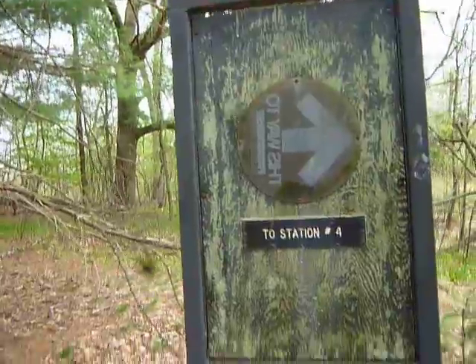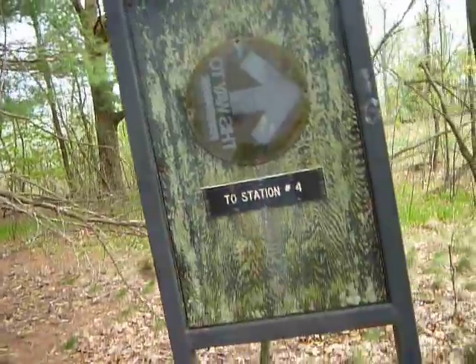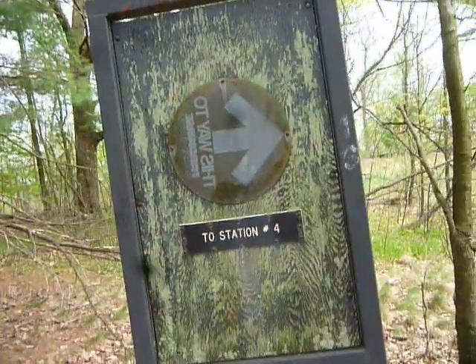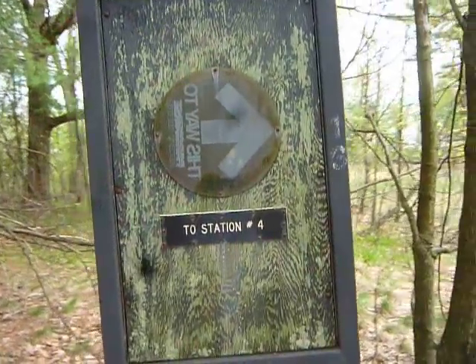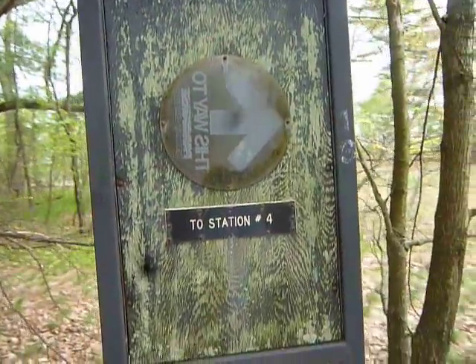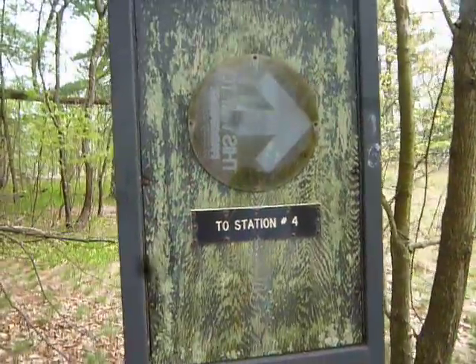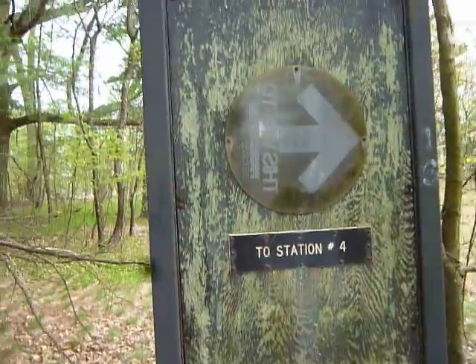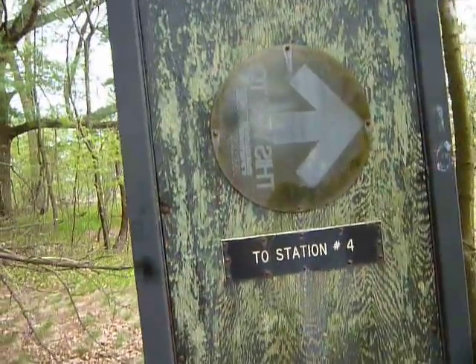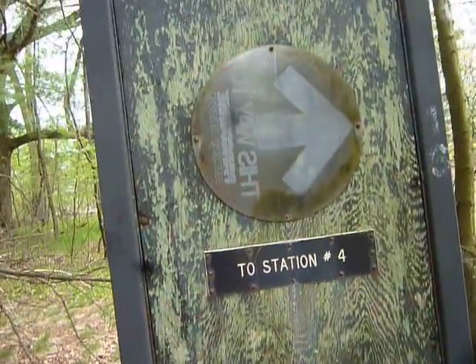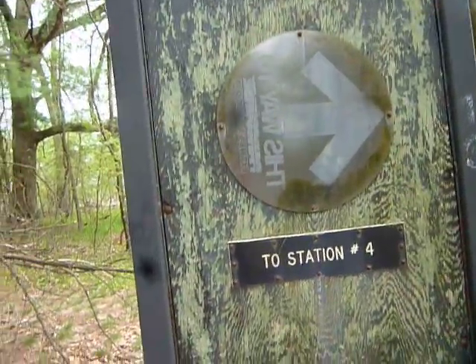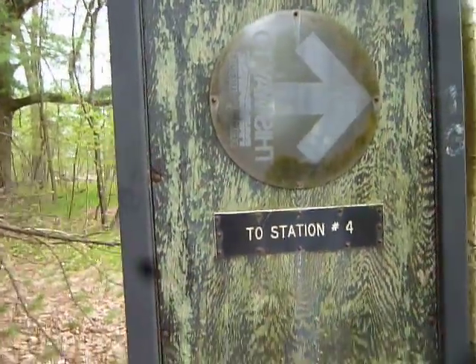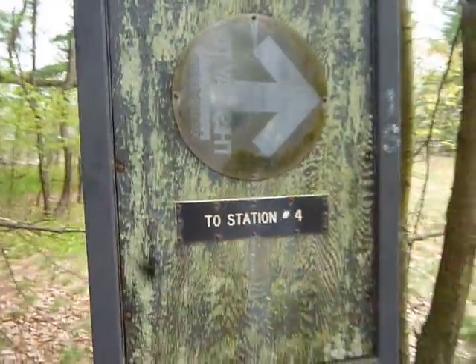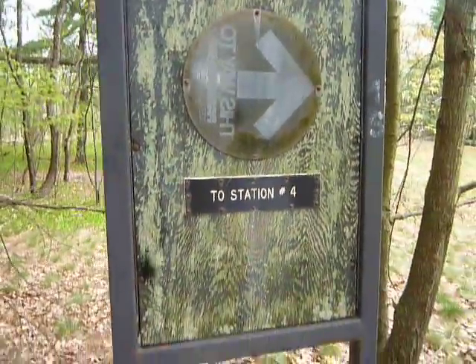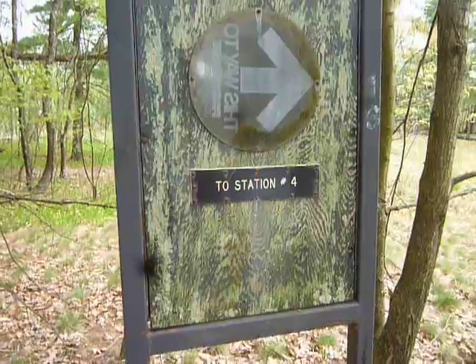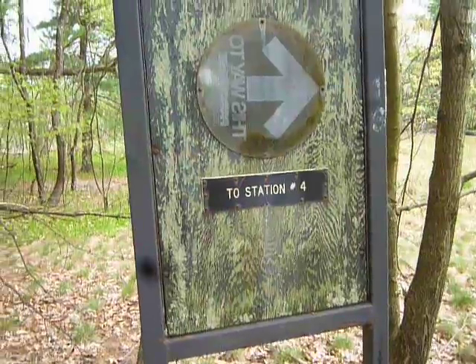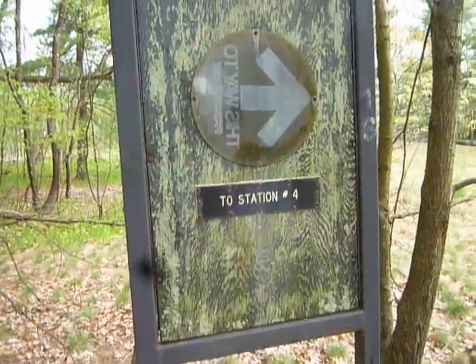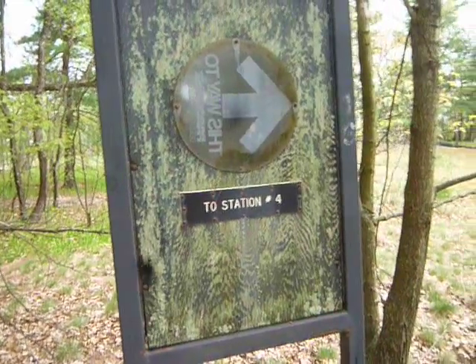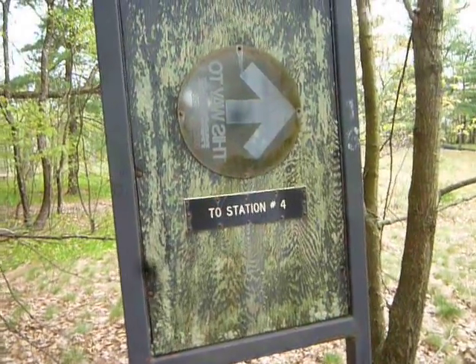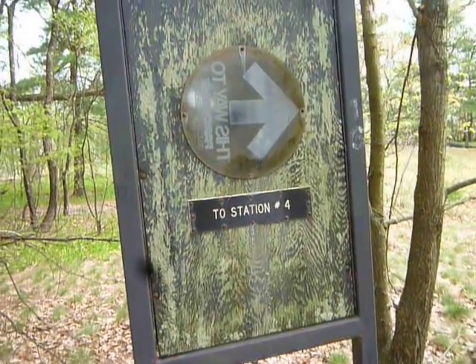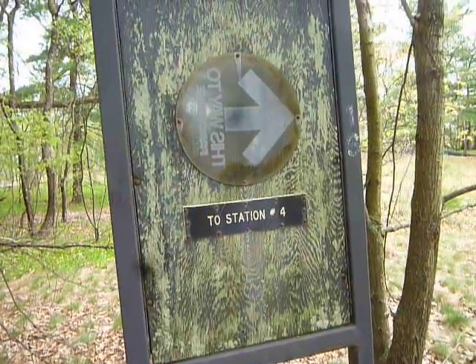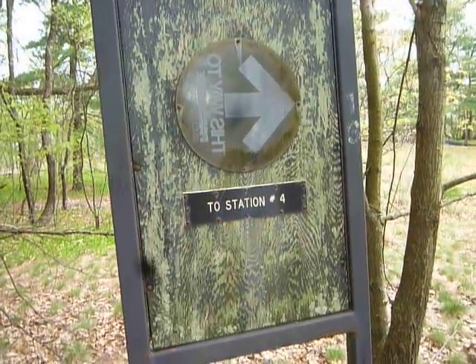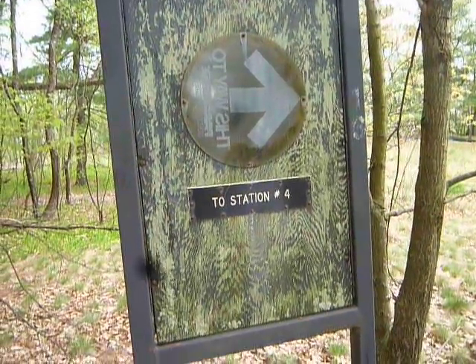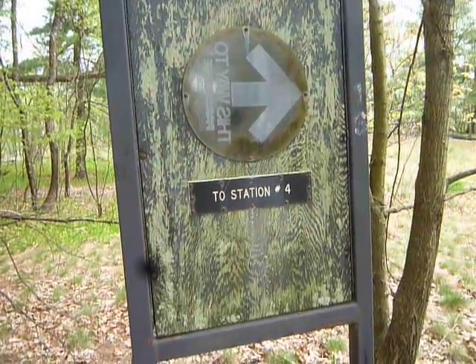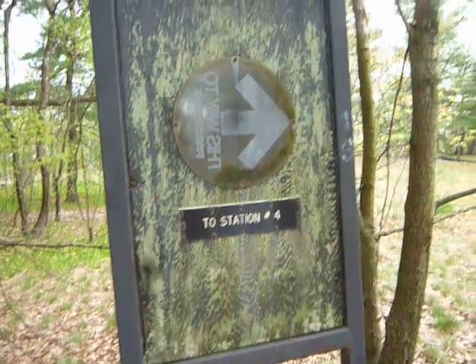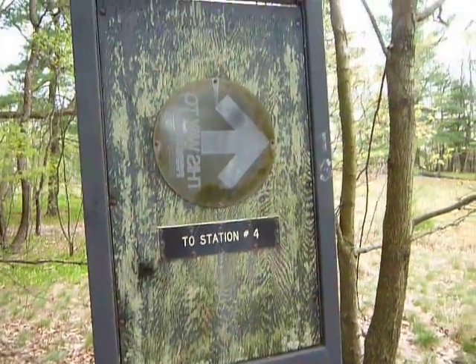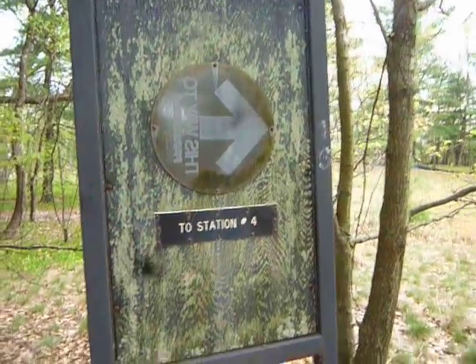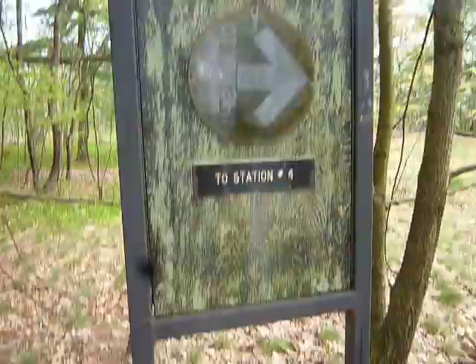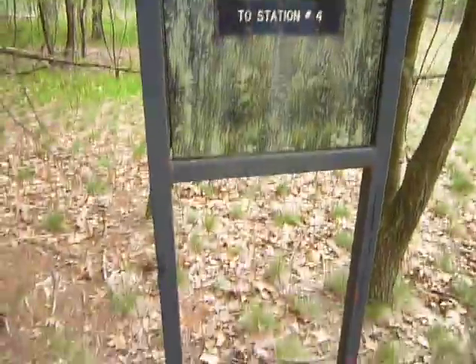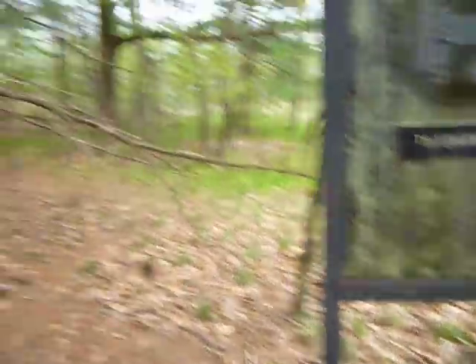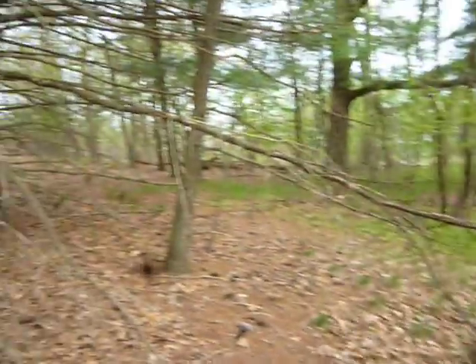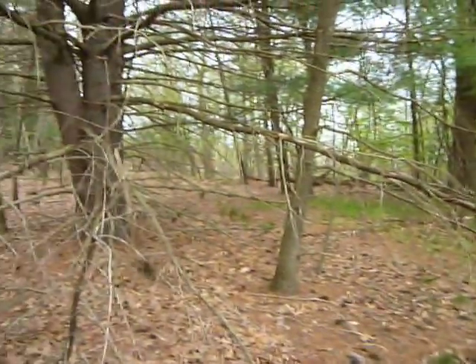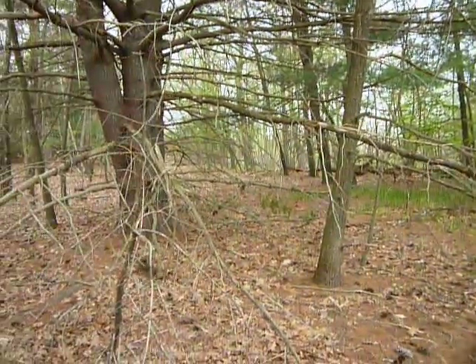Well, here in Belmont, a quick little hike today because I'm doing a bigger venture tomorrow, trying to keep it small. Just came up a different little area.